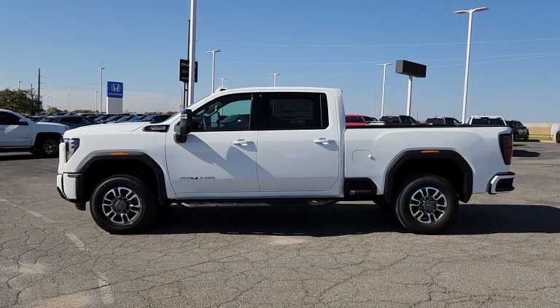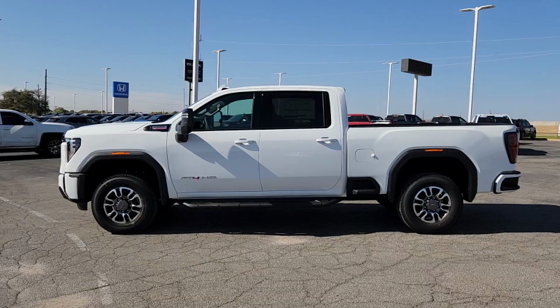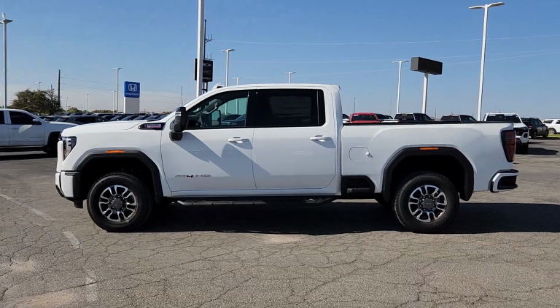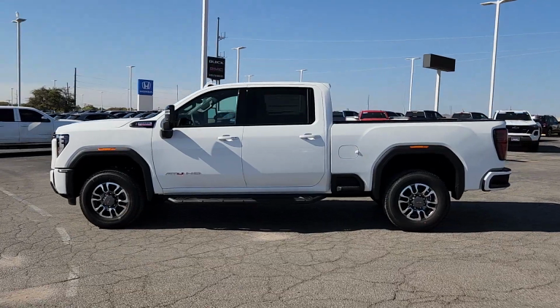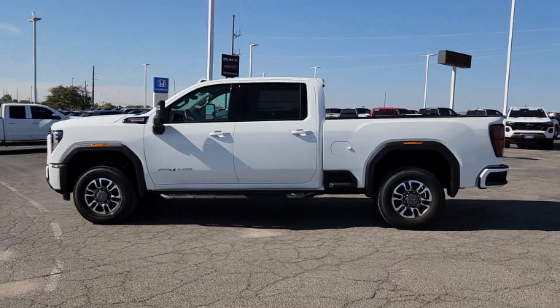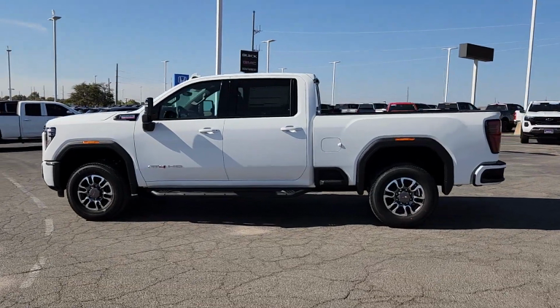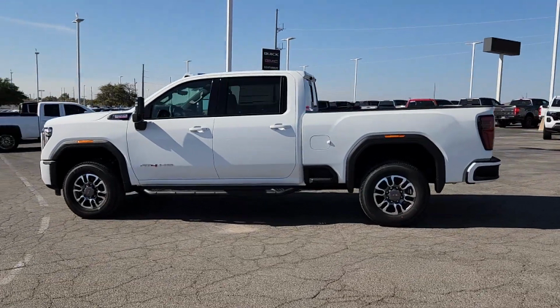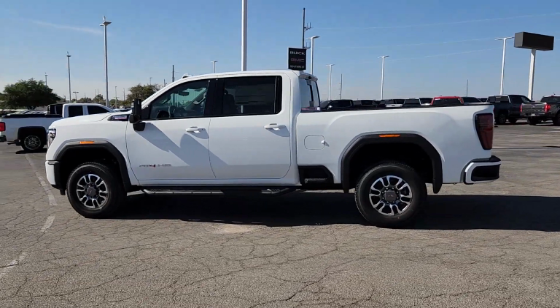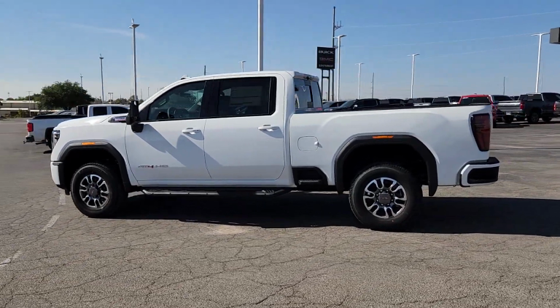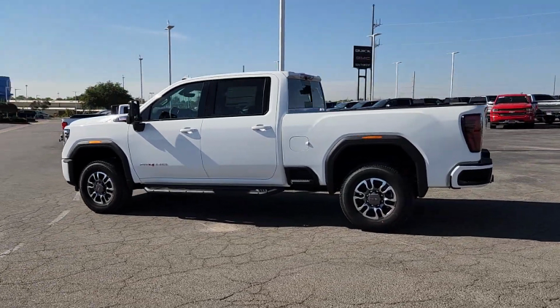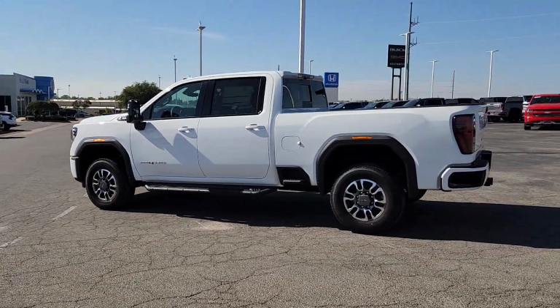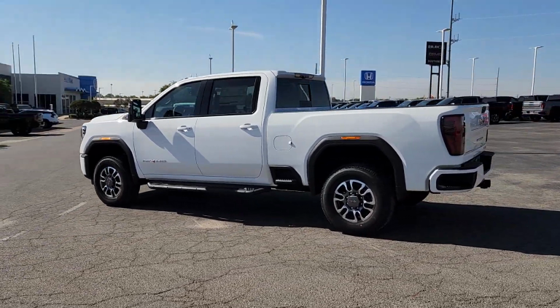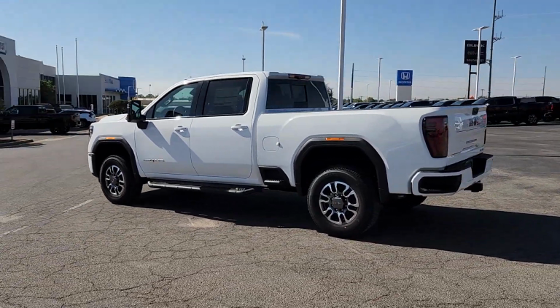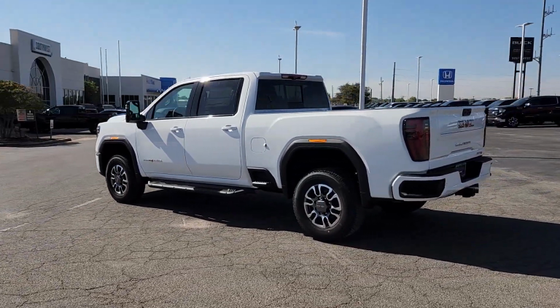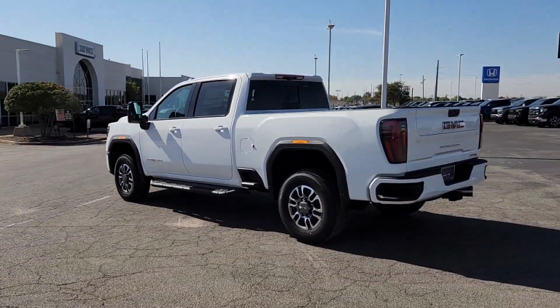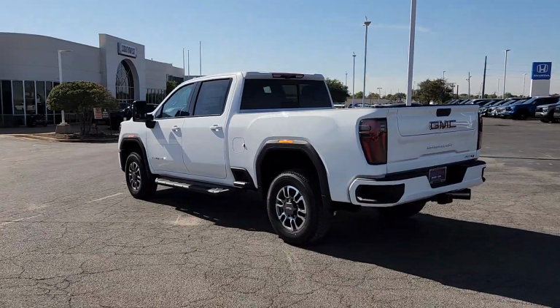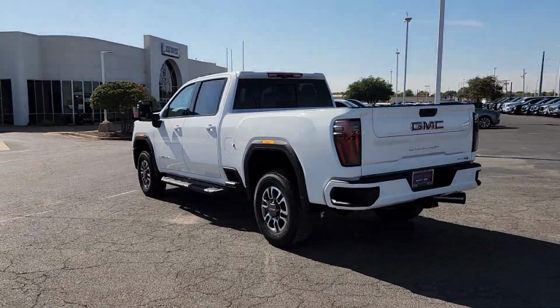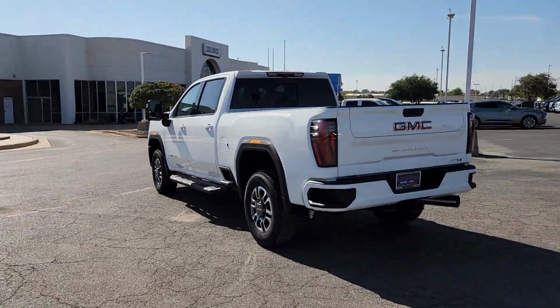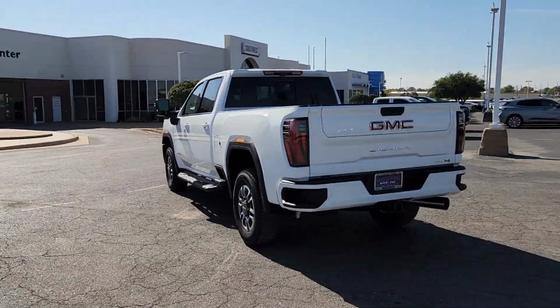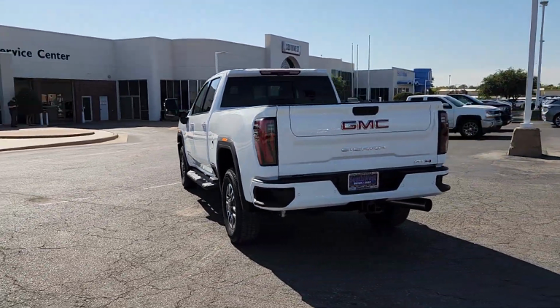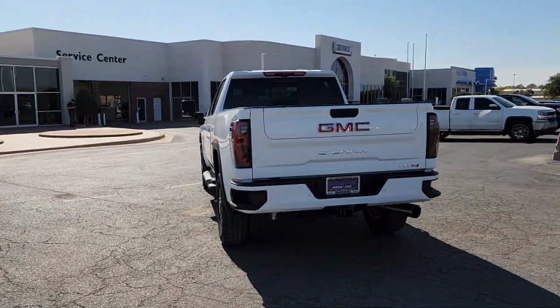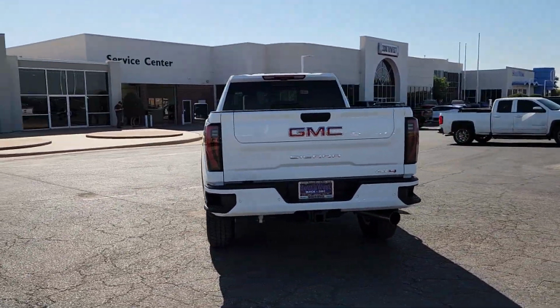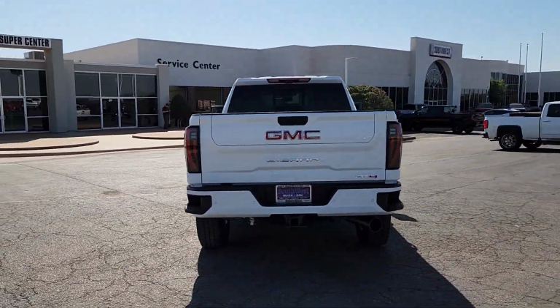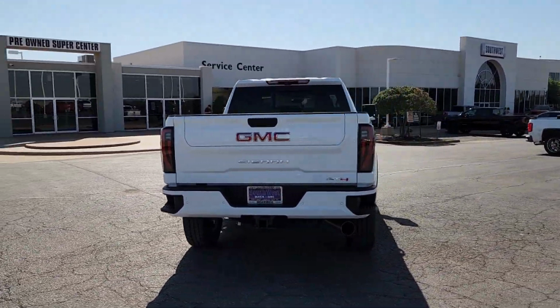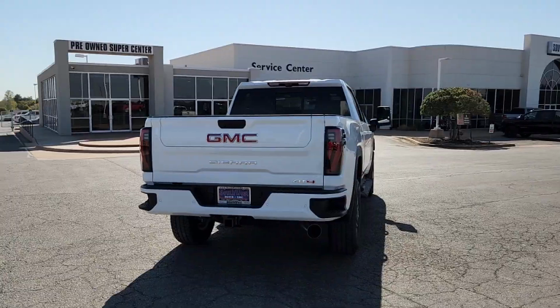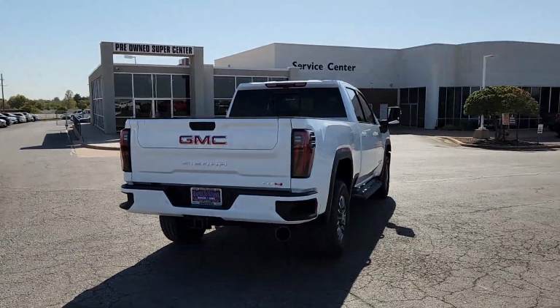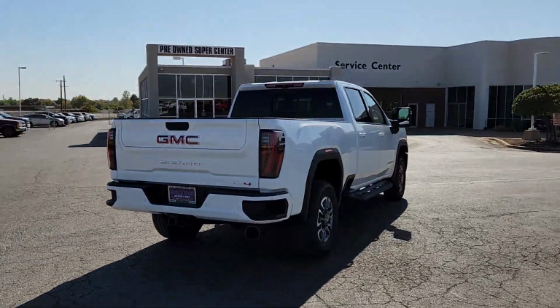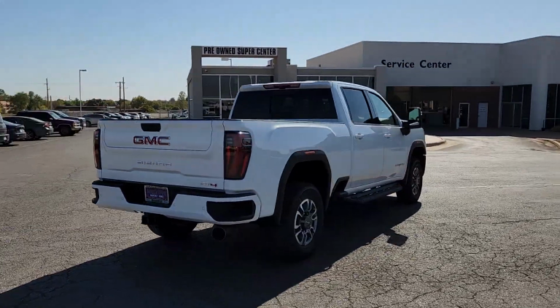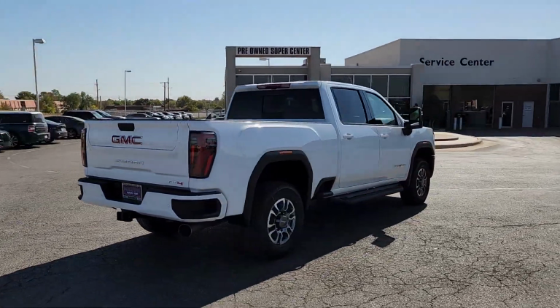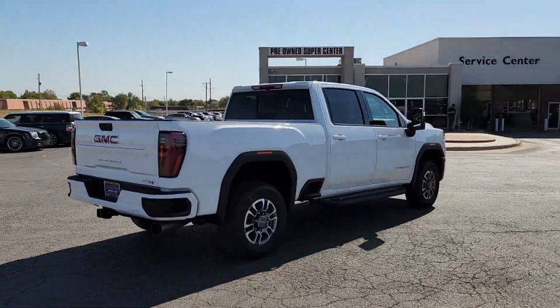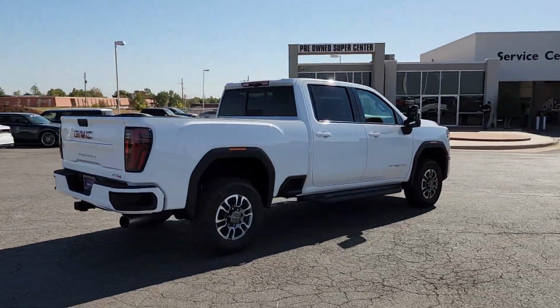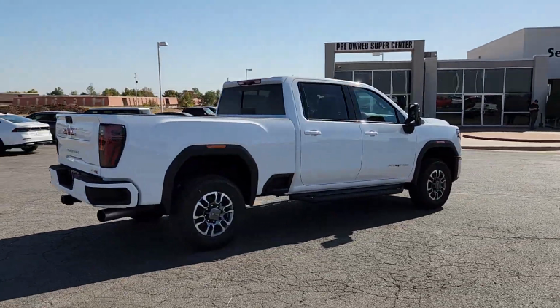Hop into the 2025 GMC Sierra HD. This full-size Sierra HD delivers heavy-duty strength for the toughest towing and hauling jobs.